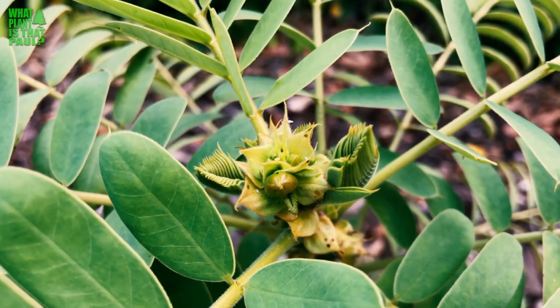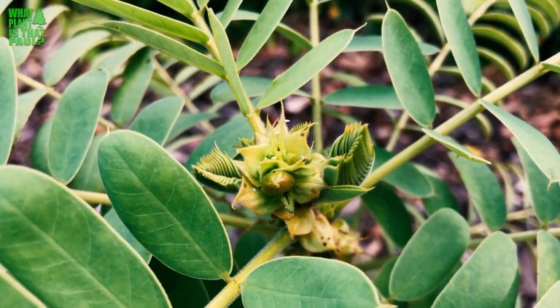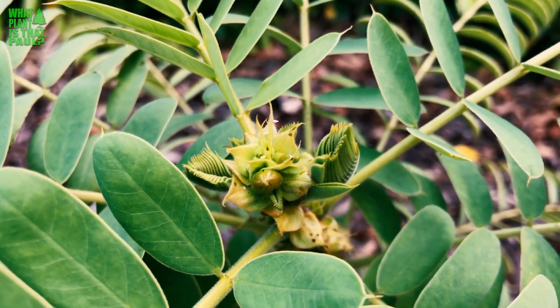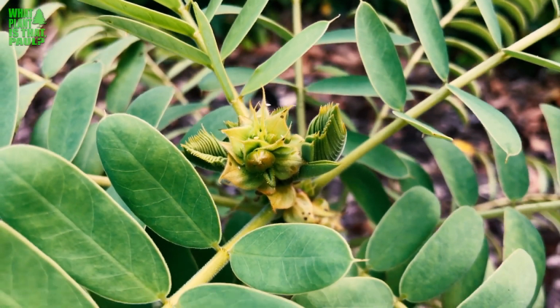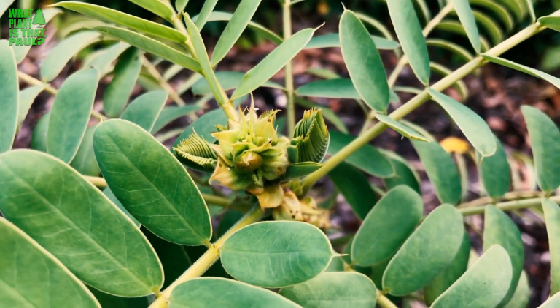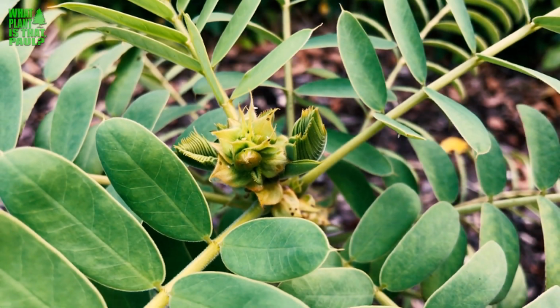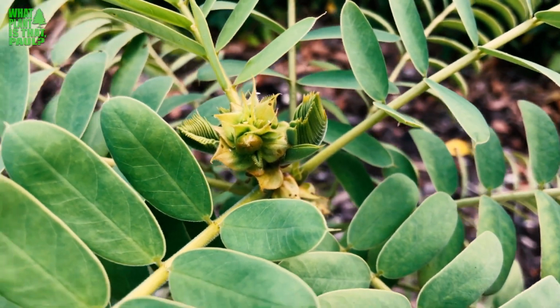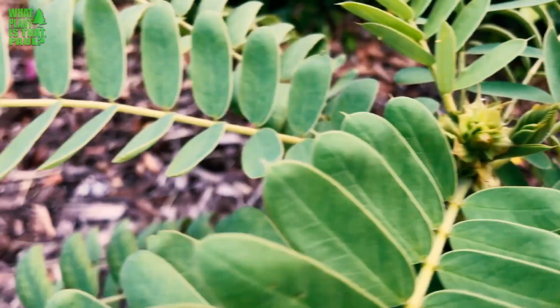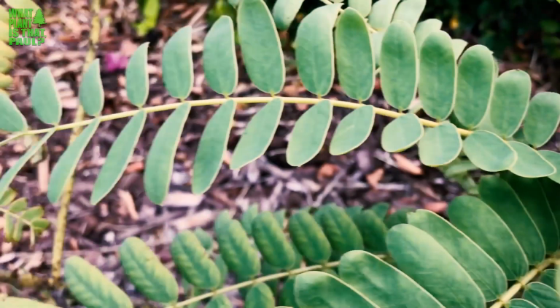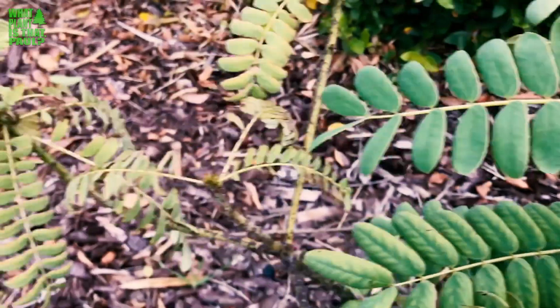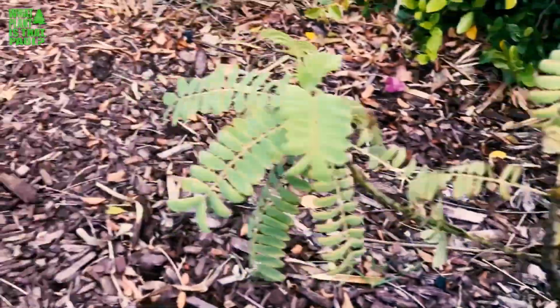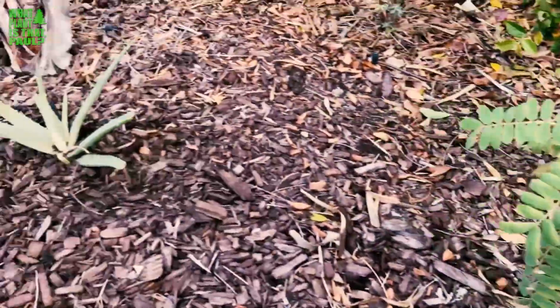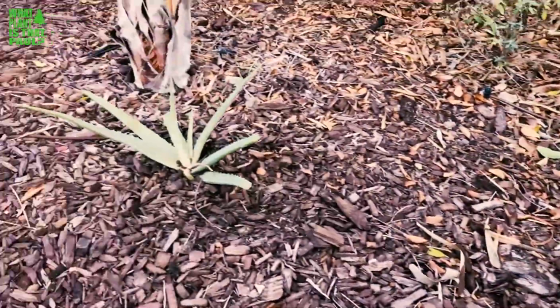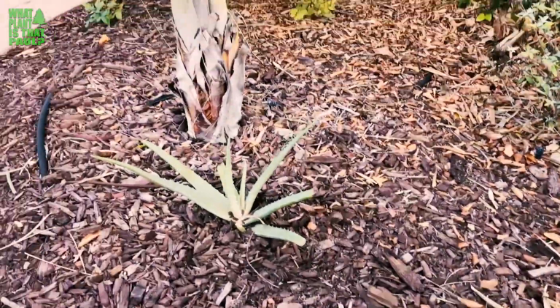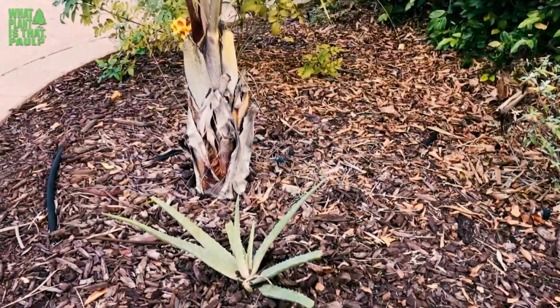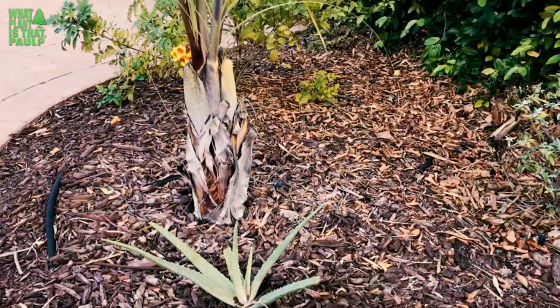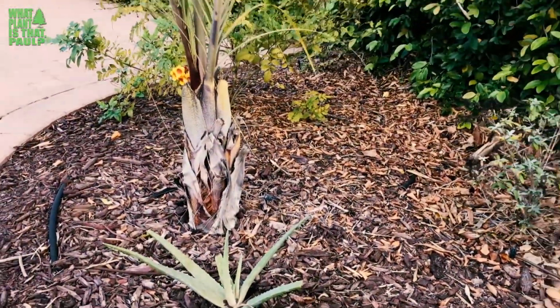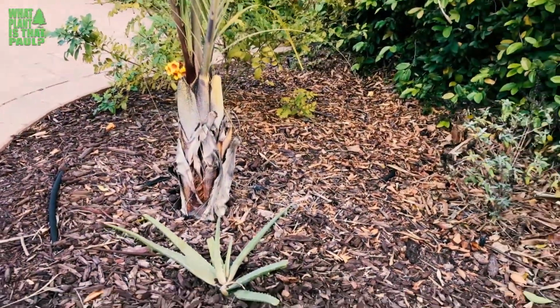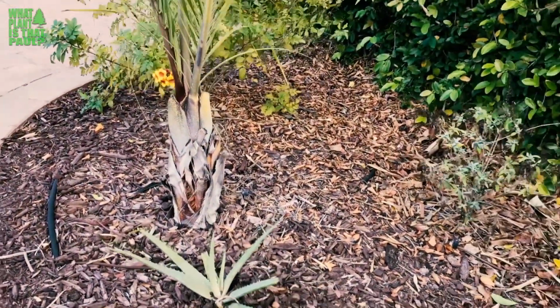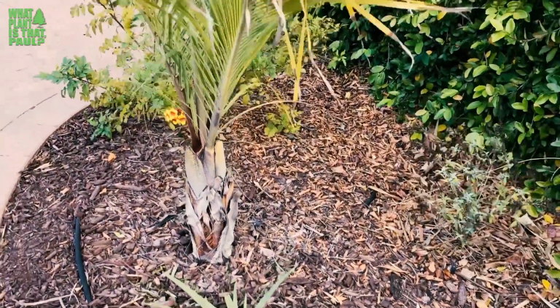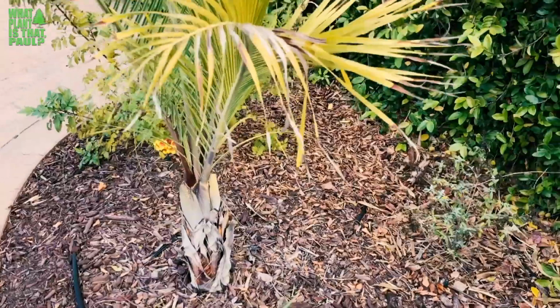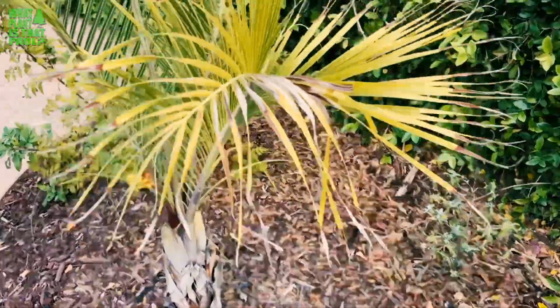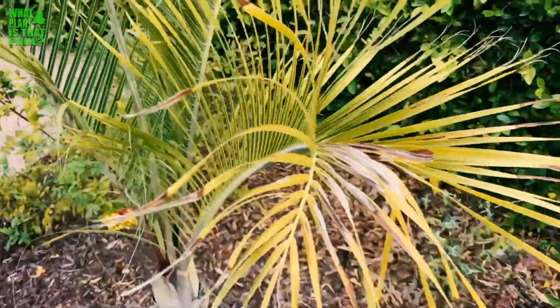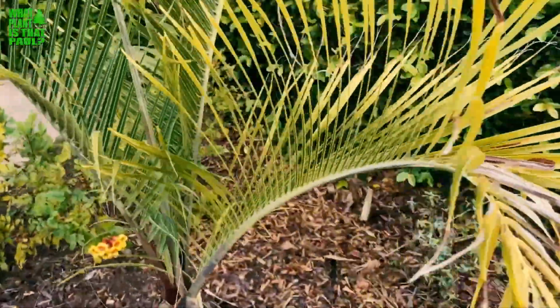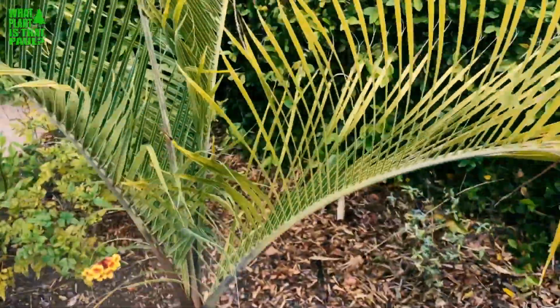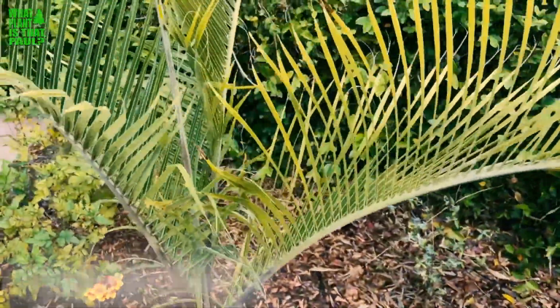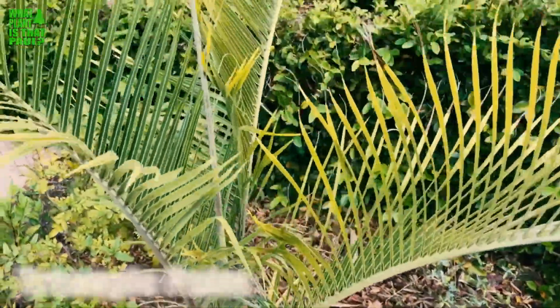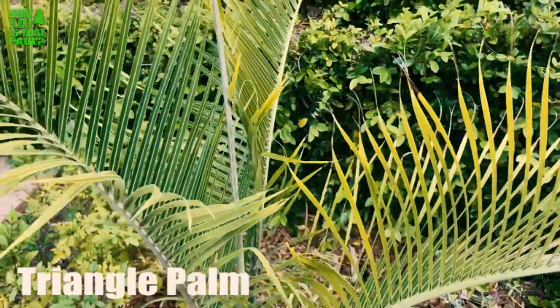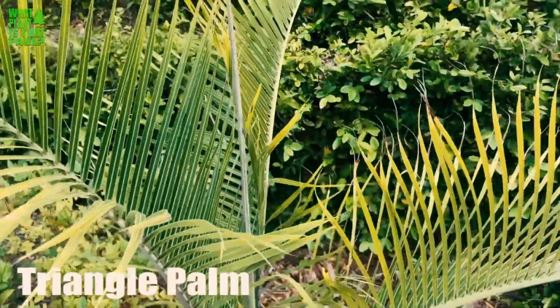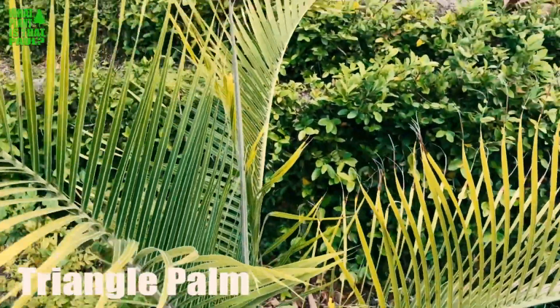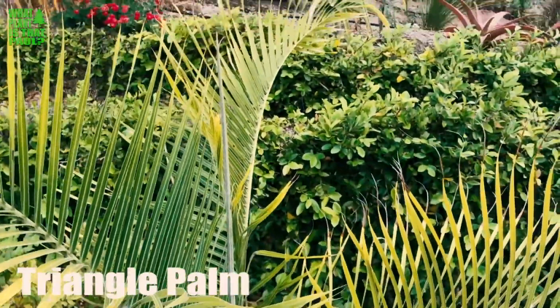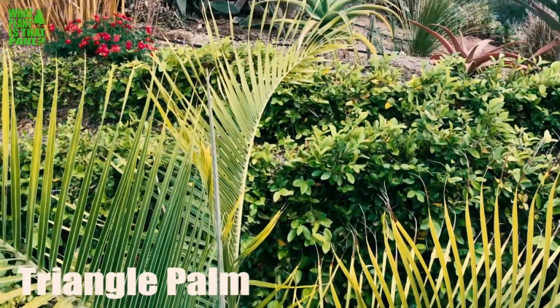The last time Scott was here, he asked me what plant is this palm — this little palm tree here. And it's actually a triangle palm. It's native to Madagascar. It's a really cool palm tree.